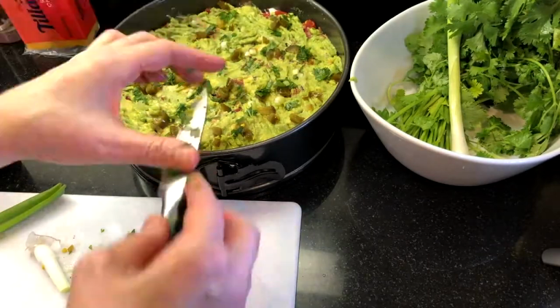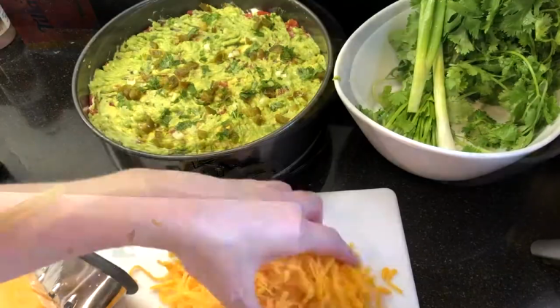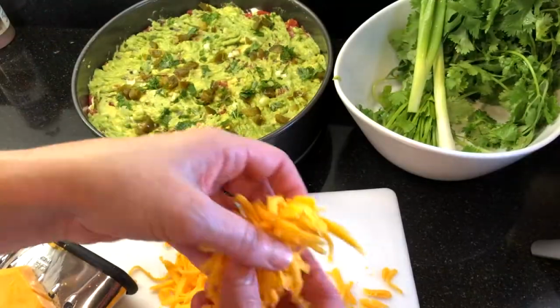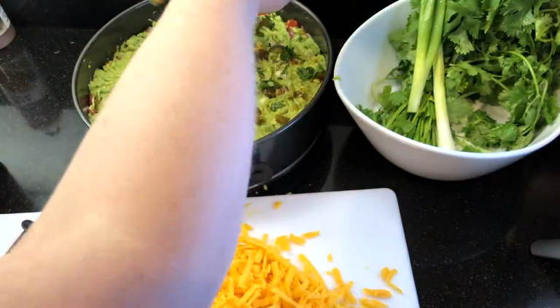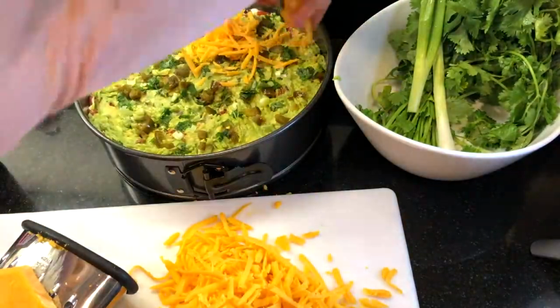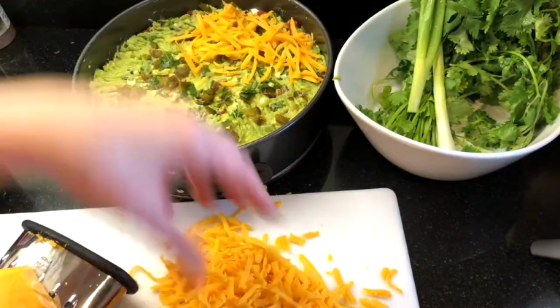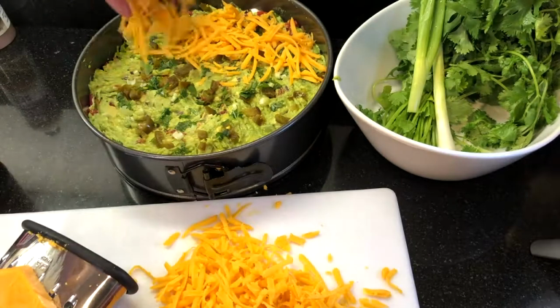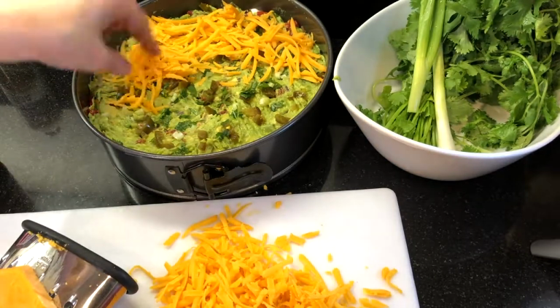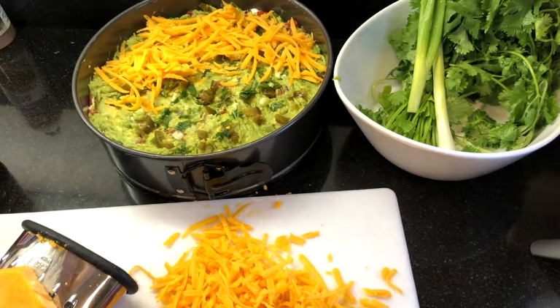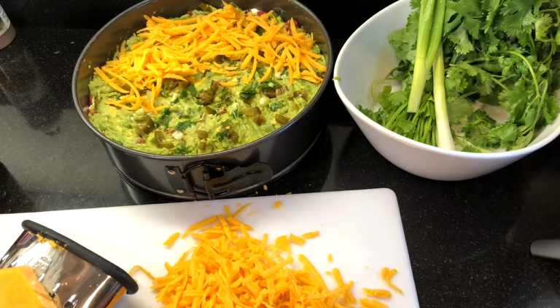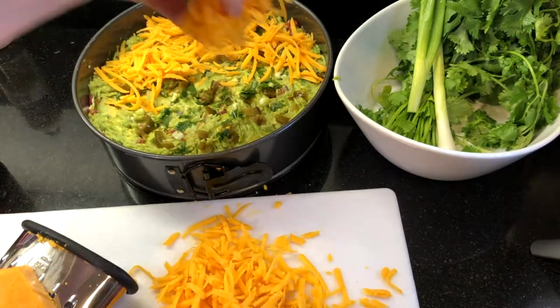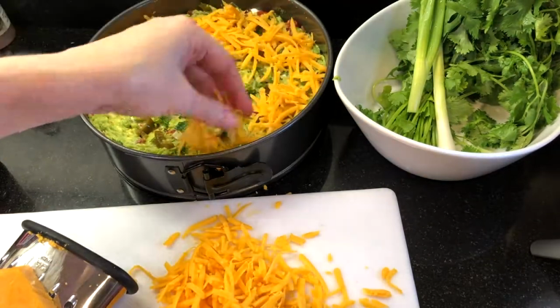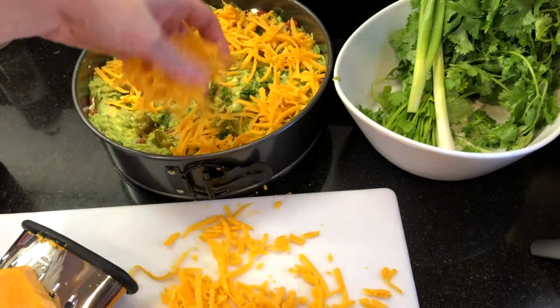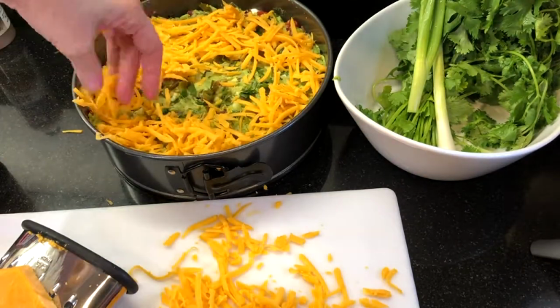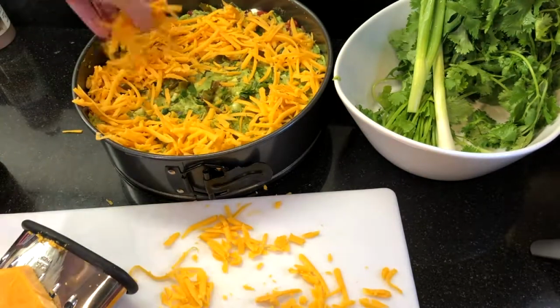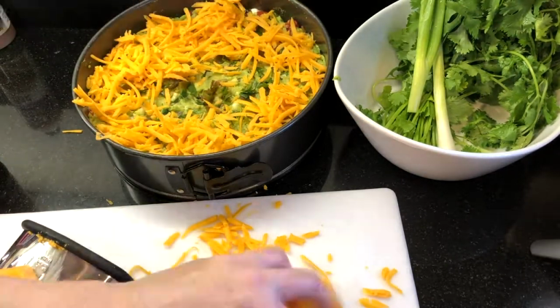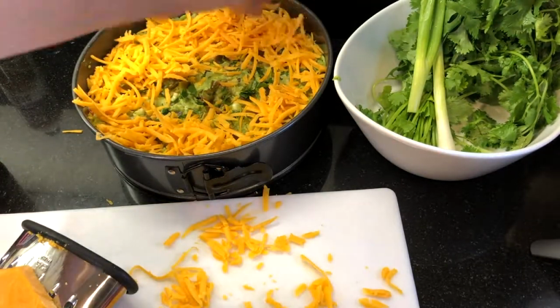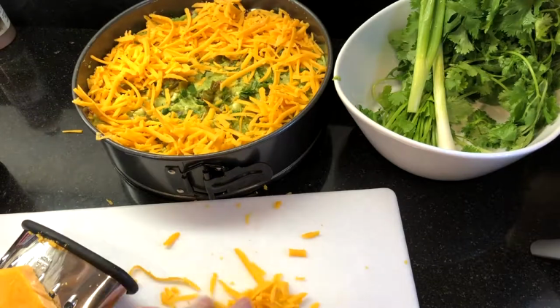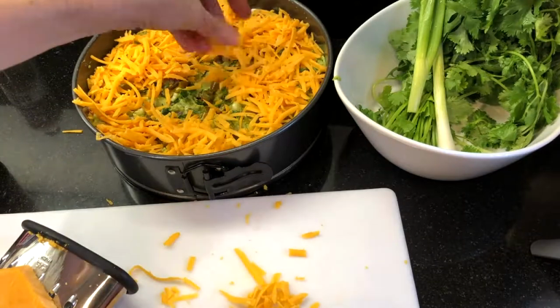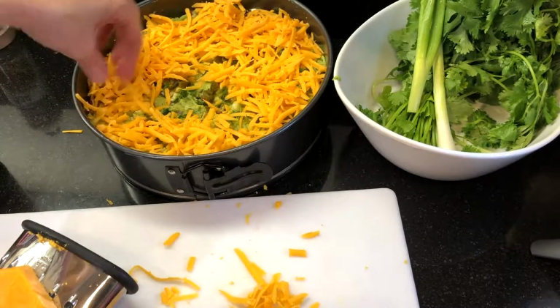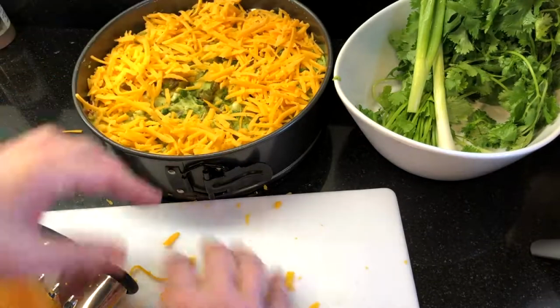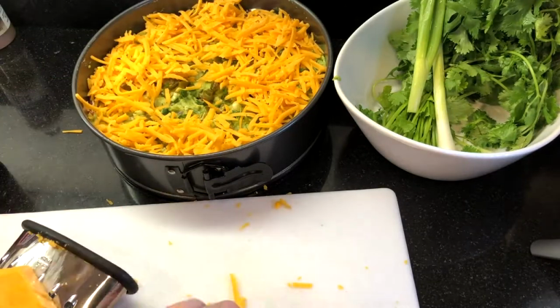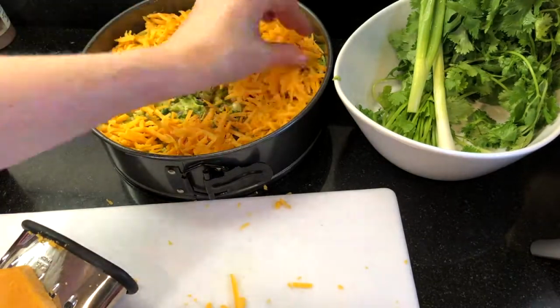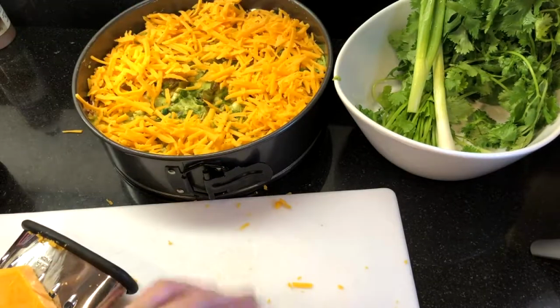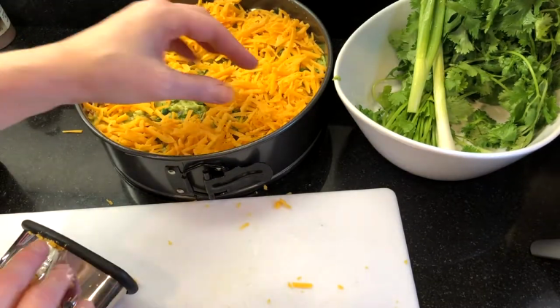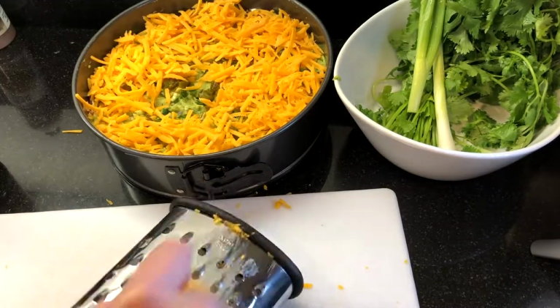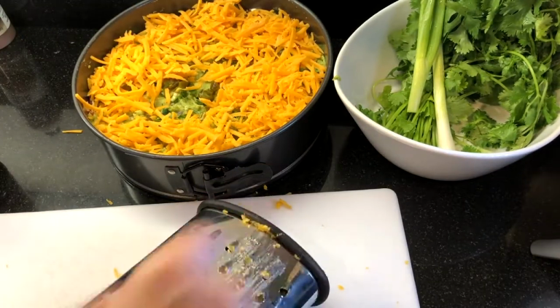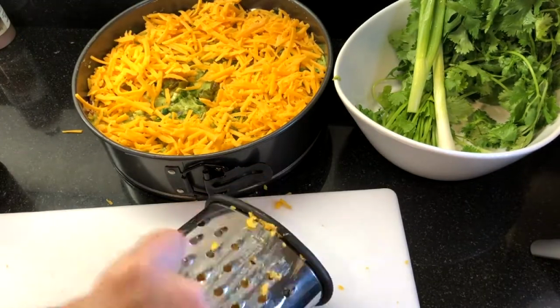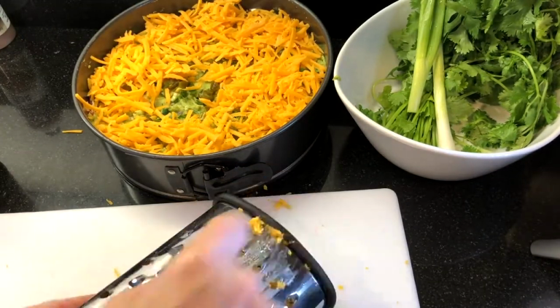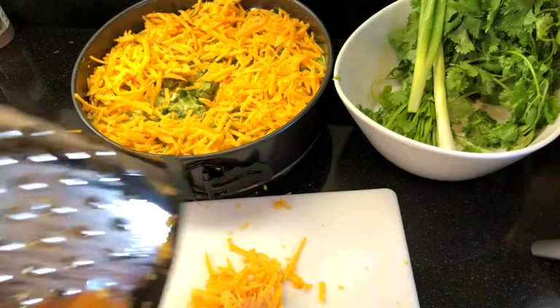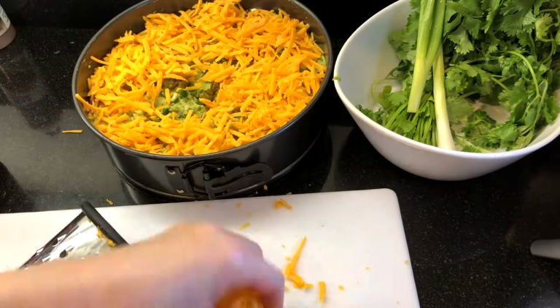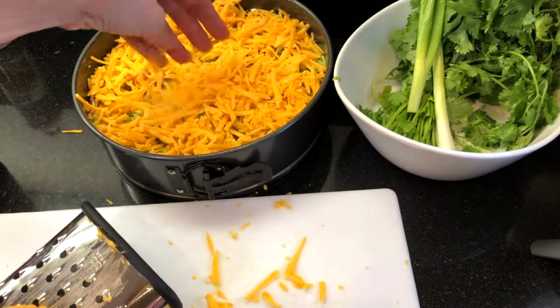Then I'm topping it with plenty of shredded cheese. Today I'm shredding some sharp cheddar — feel free to use your favorite shredded cheese like Monterey Jack or pepper jack. We have new videos every week, so subscribe and ring the bell so you know when we've posted a new one.